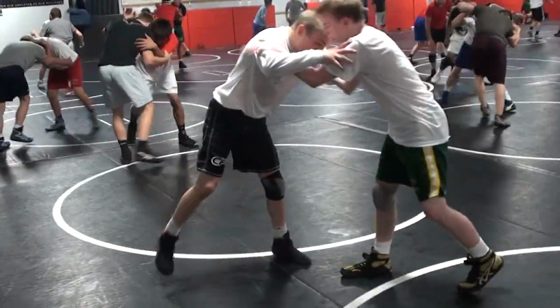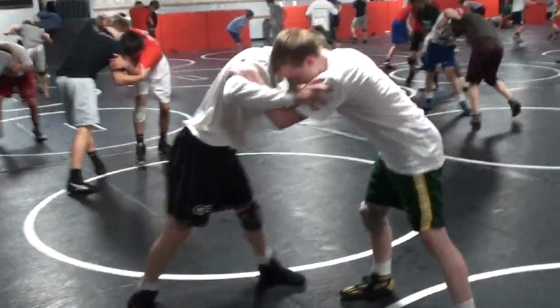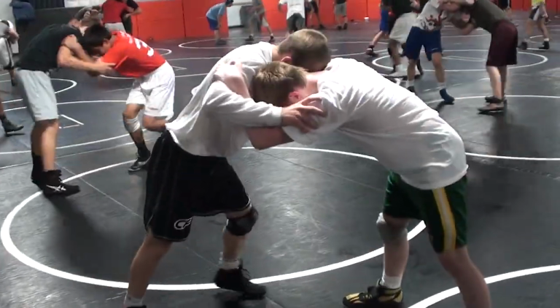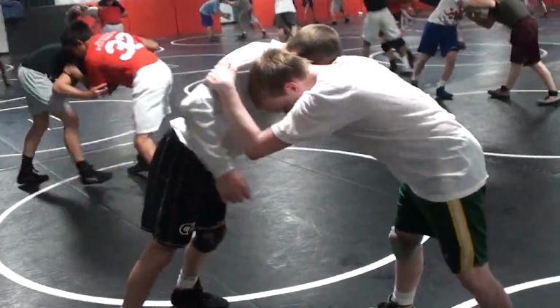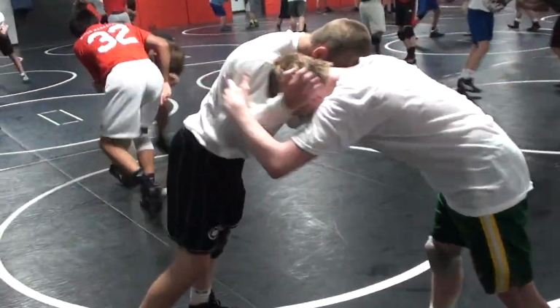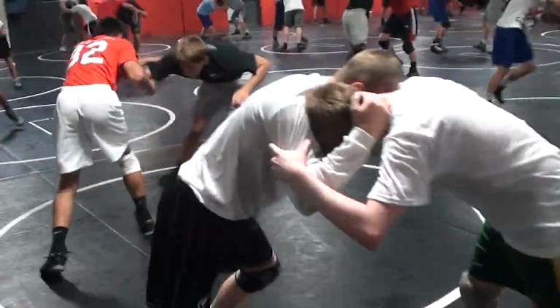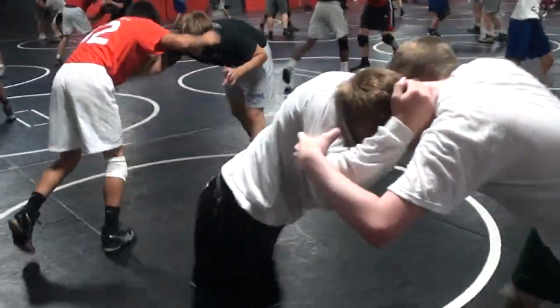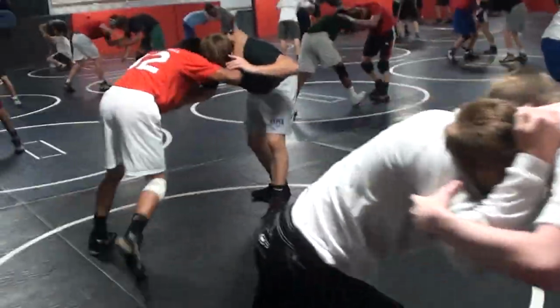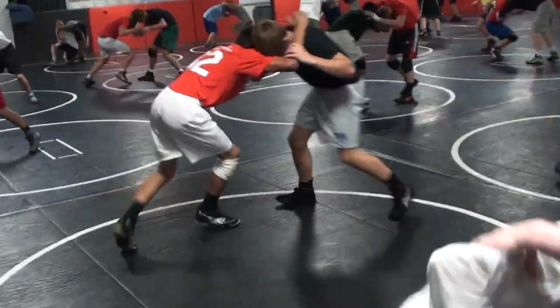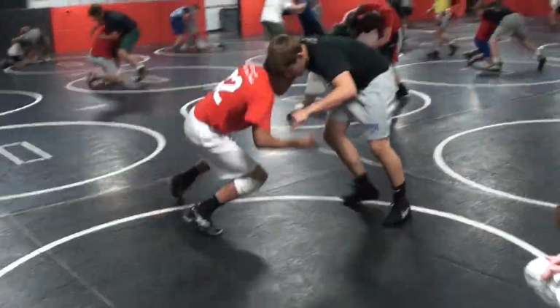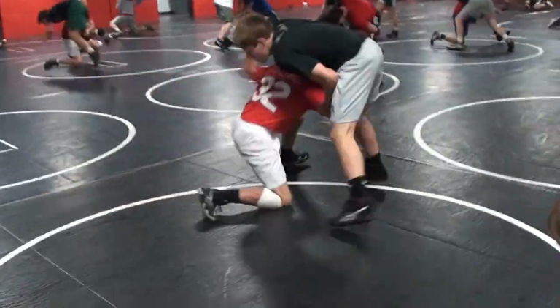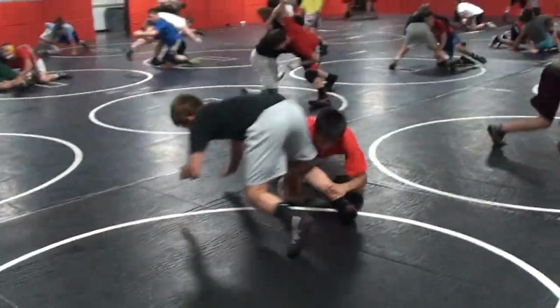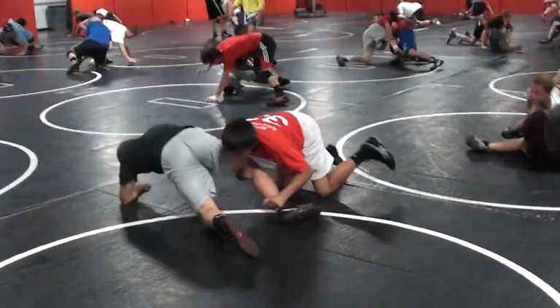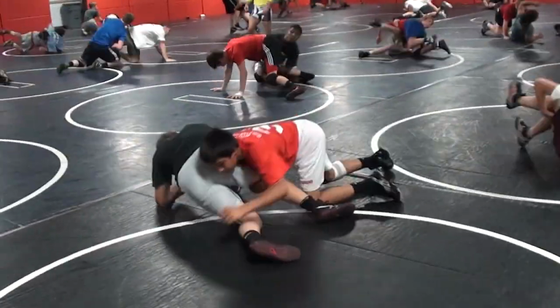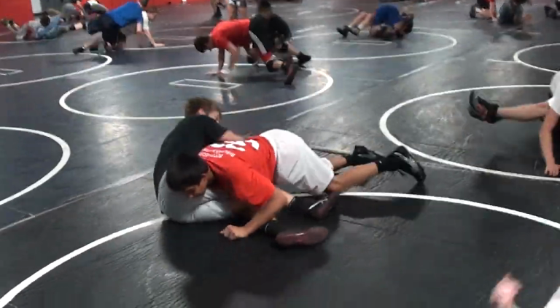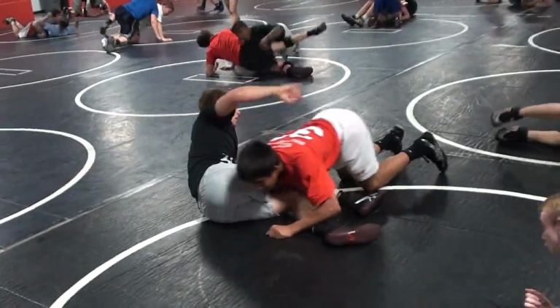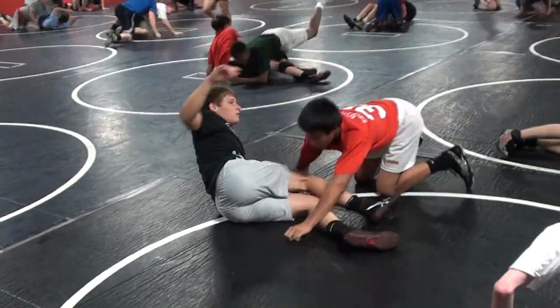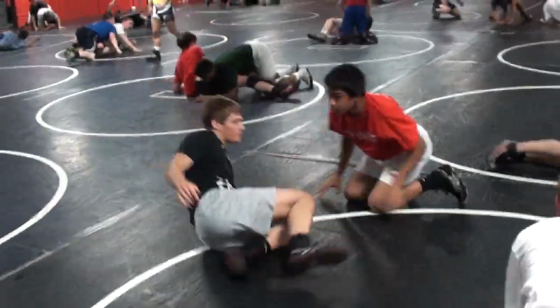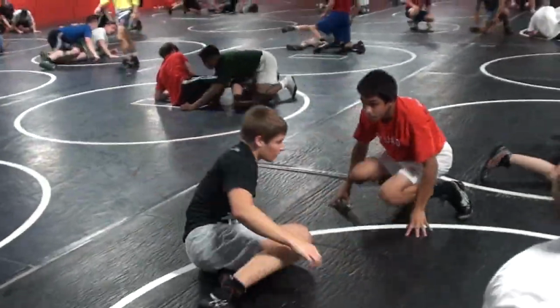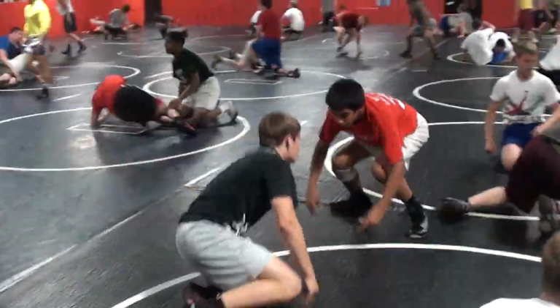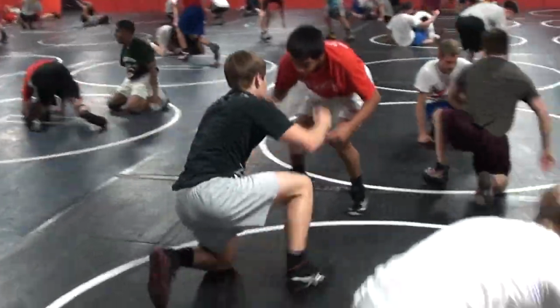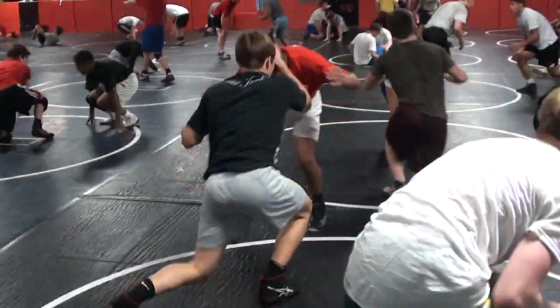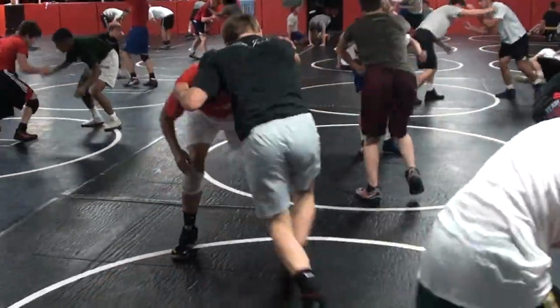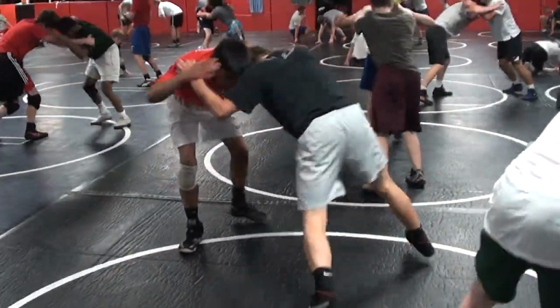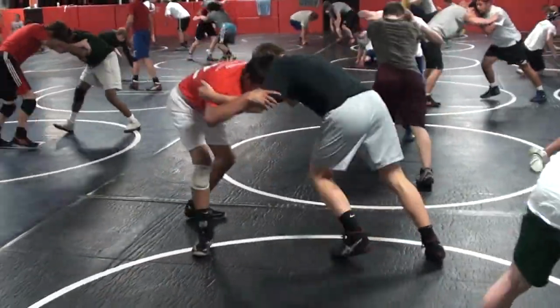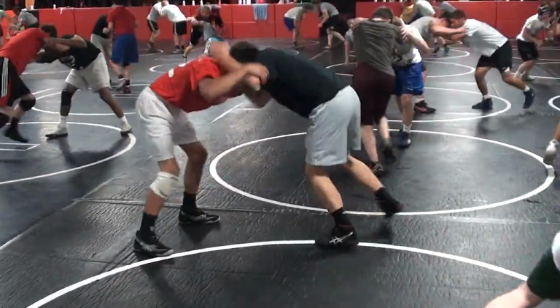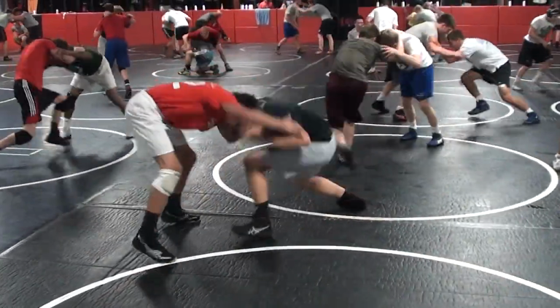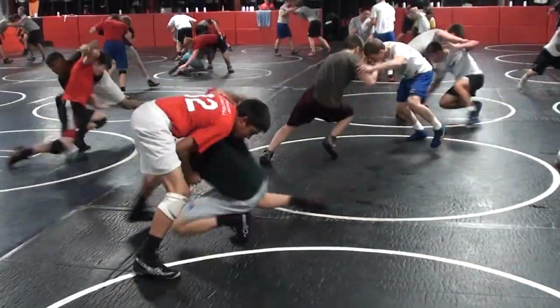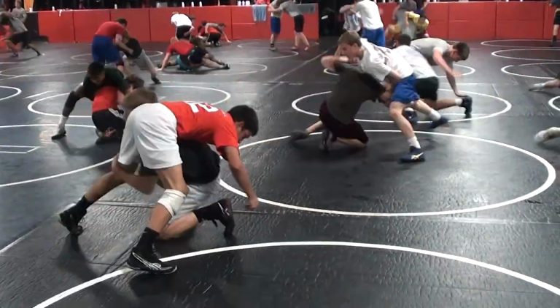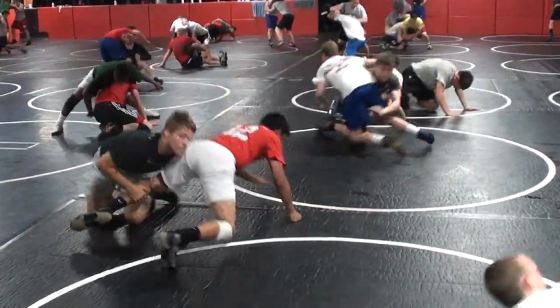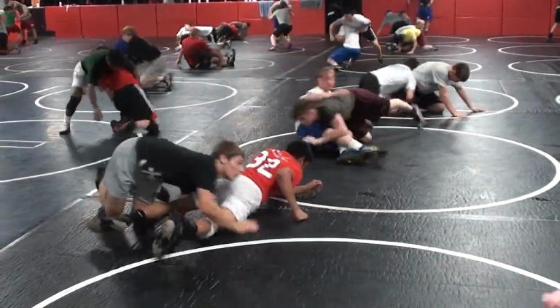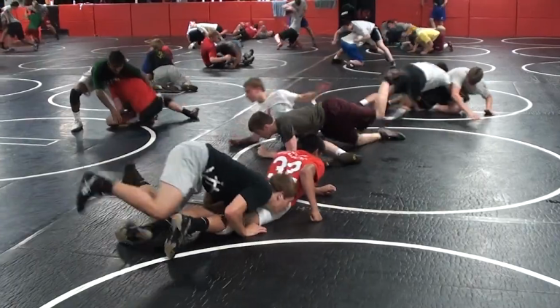Inside, tie, collar tie. Head outside, single. Rotate, double, hit. Inside, tie, collar tie. Head outside, single. Rotate, double, hit. Good boy.